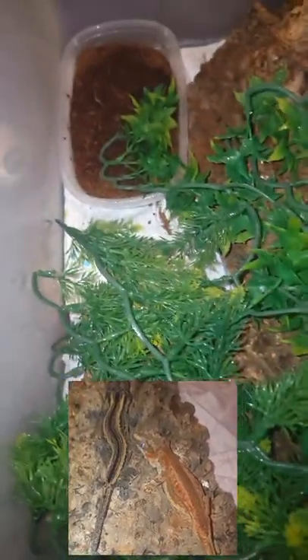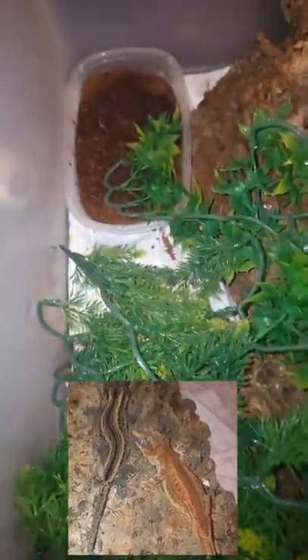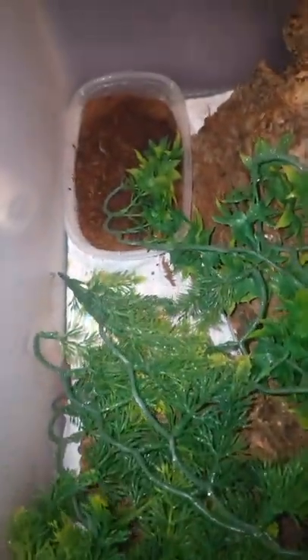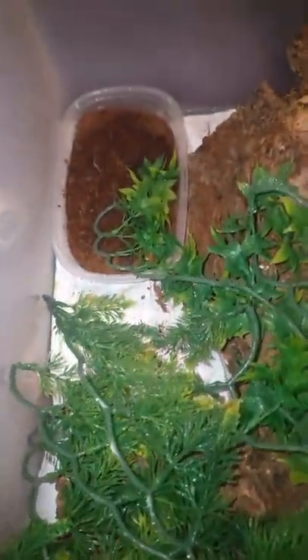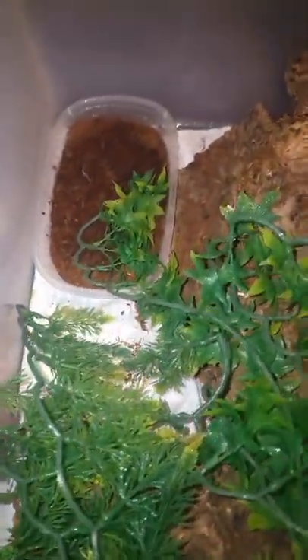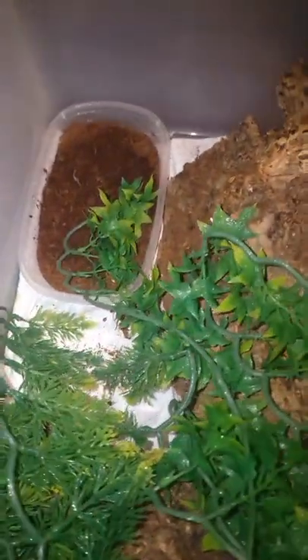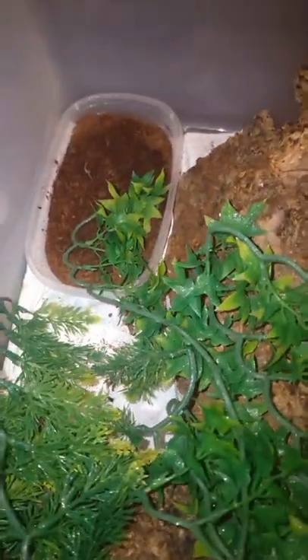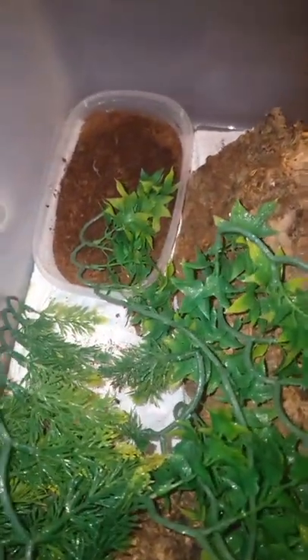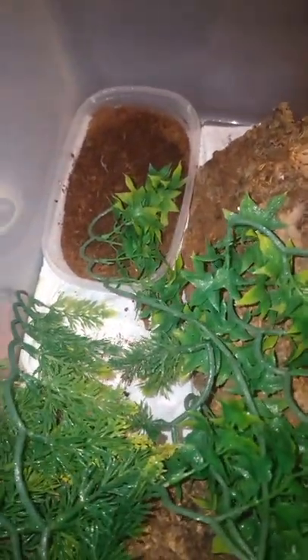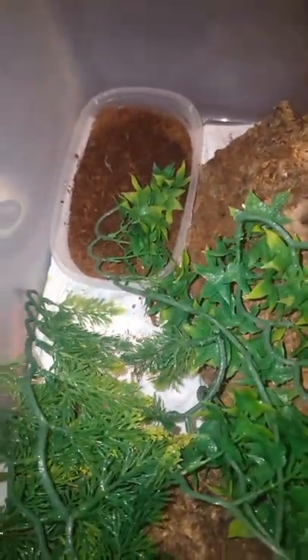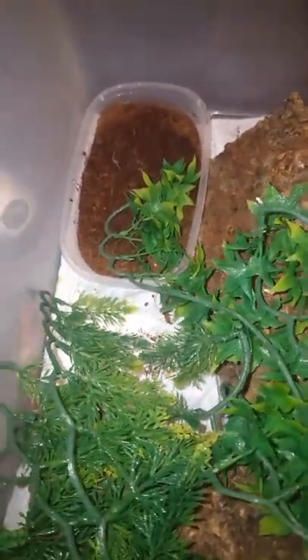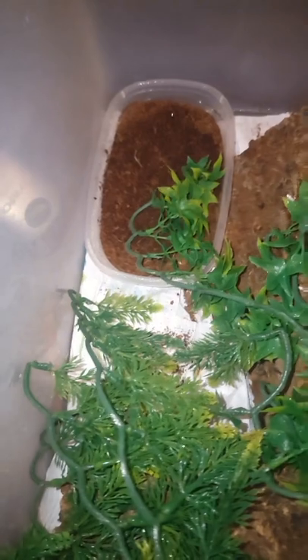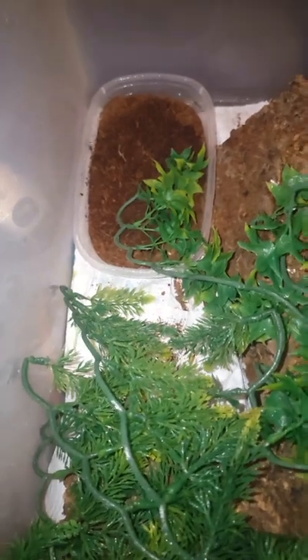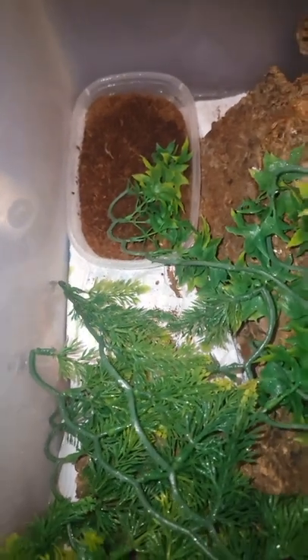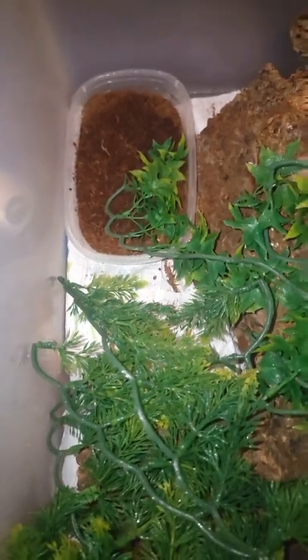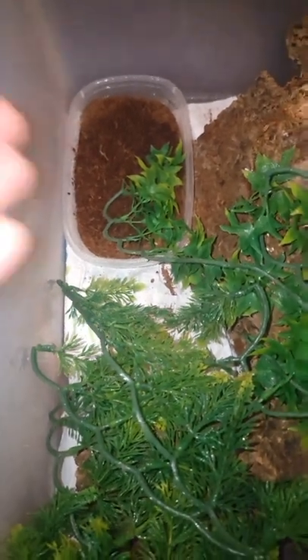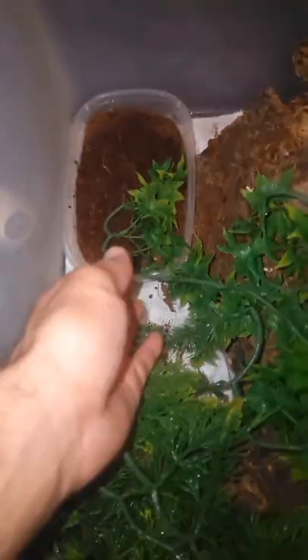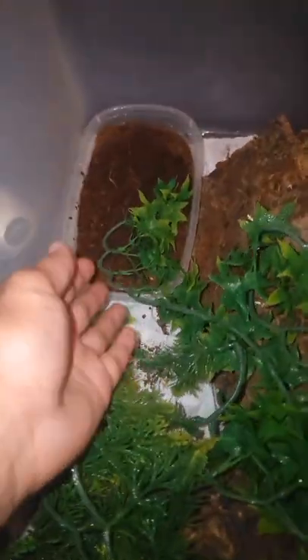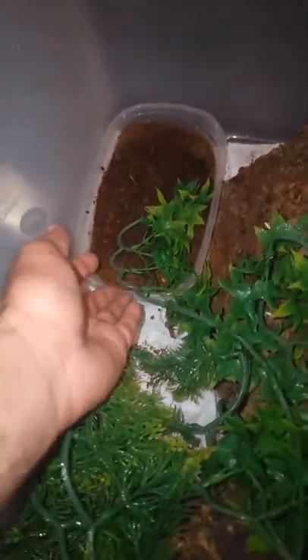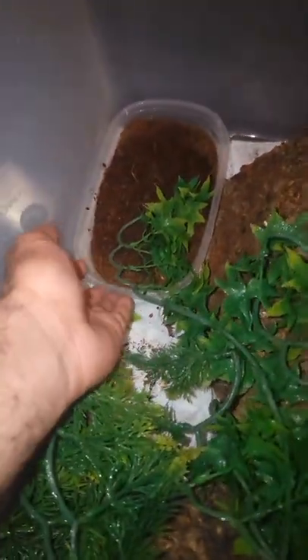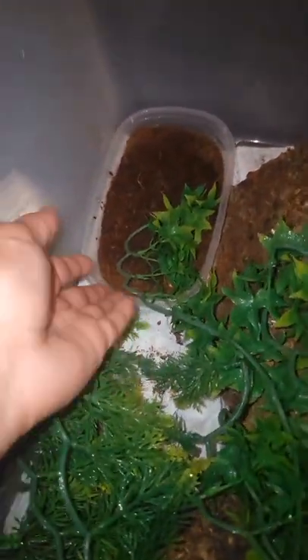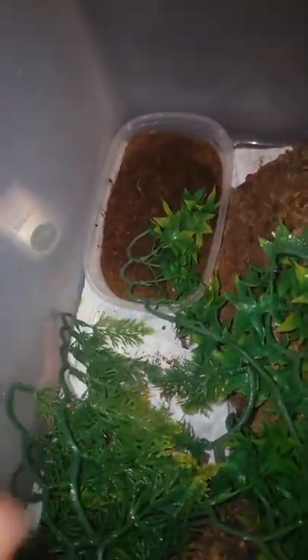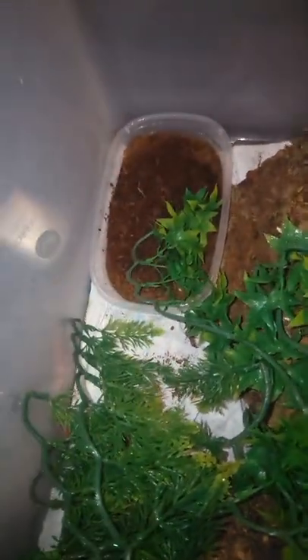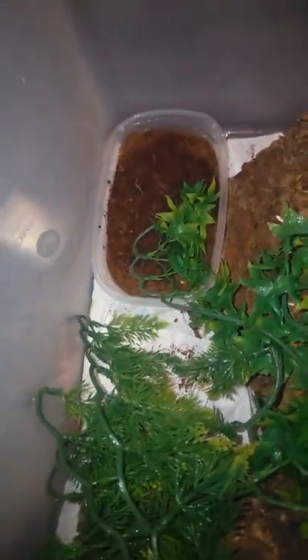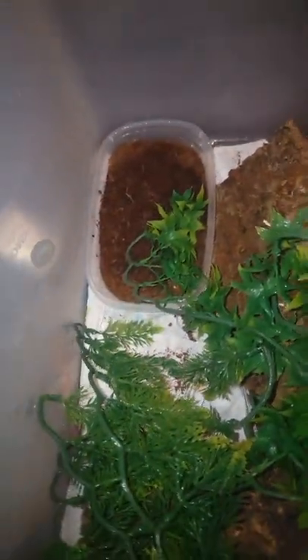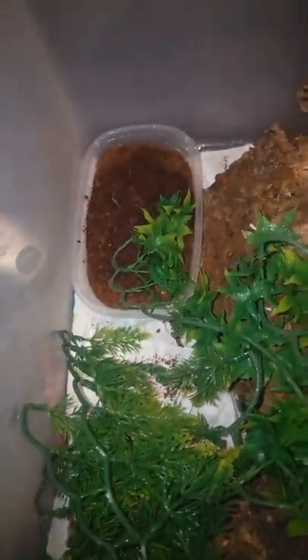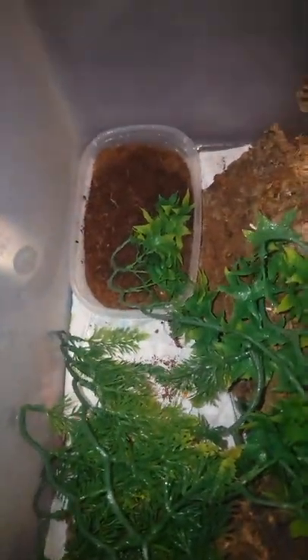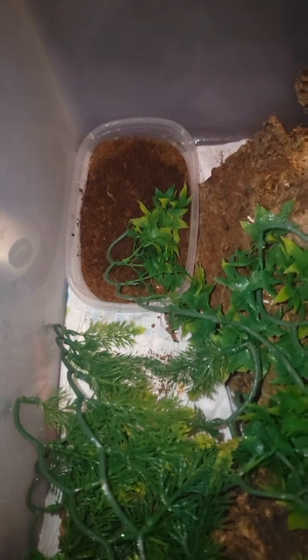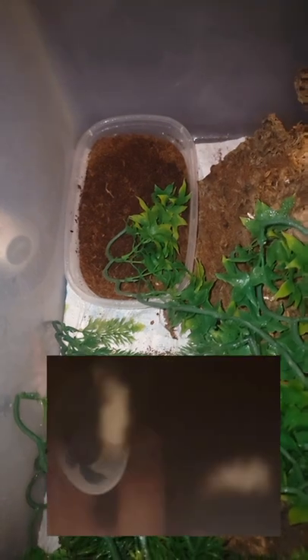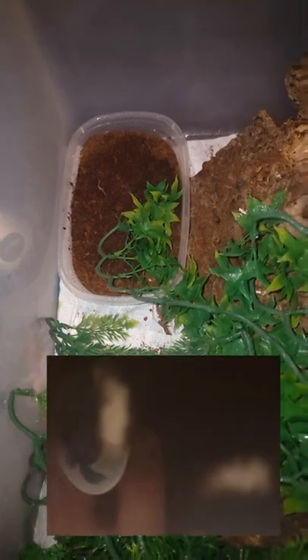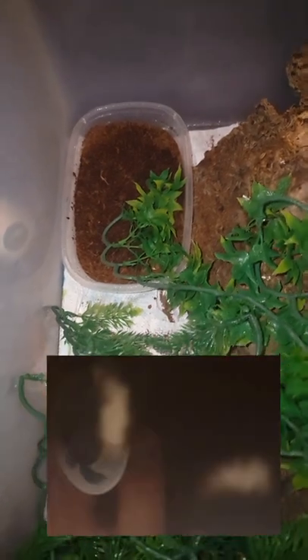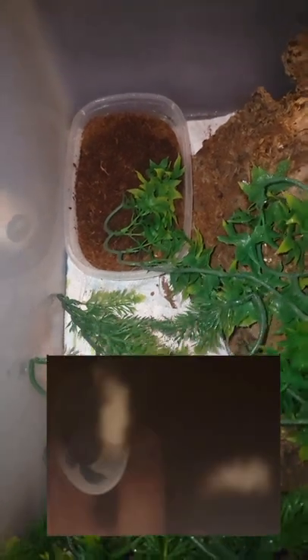A common question I get asked is how do I take care of the eggs, how do I incubate them and stuff like that. So her dig box is right there. You can see I use a clear one so that I can see through the bottom whether there's eggs in there or not.